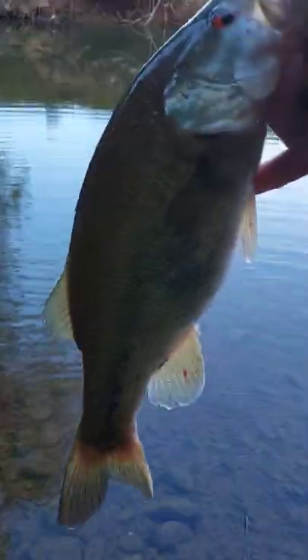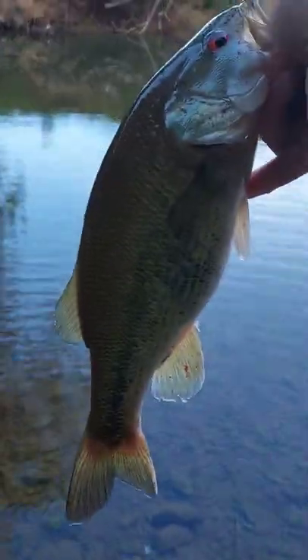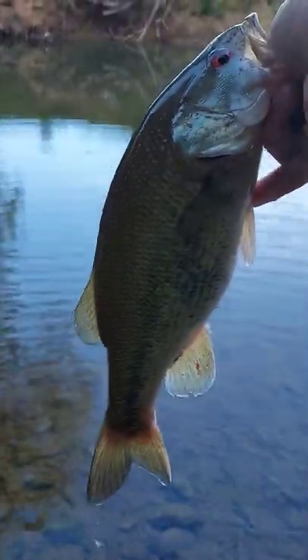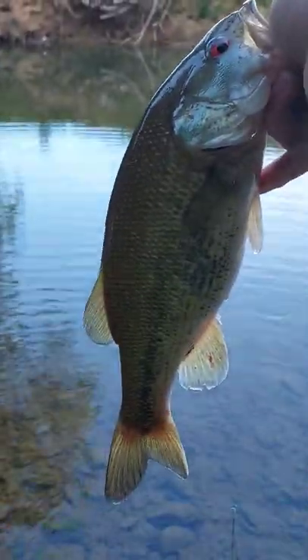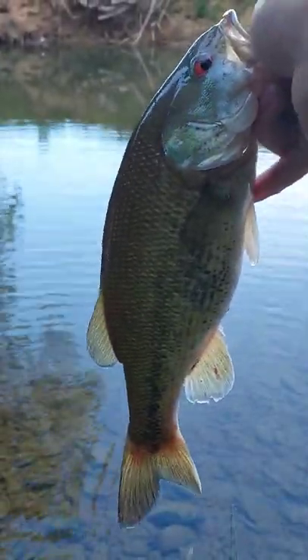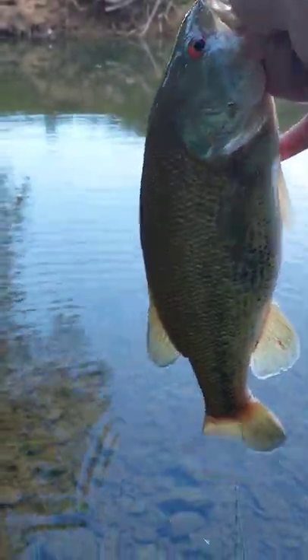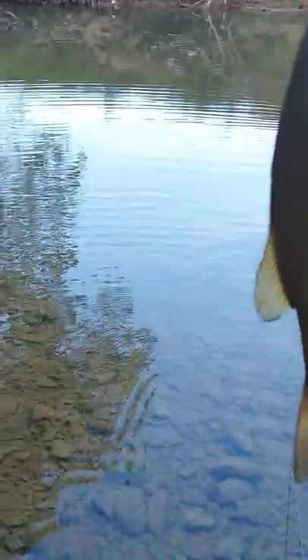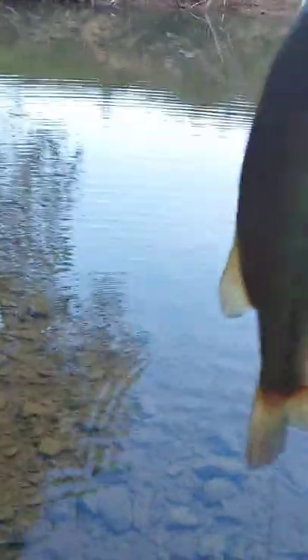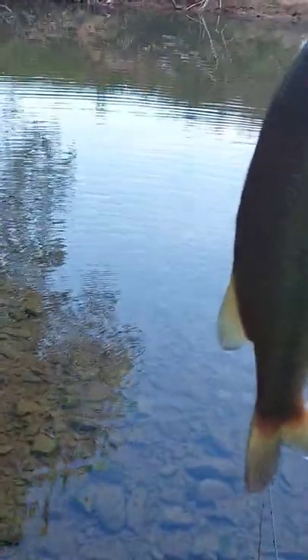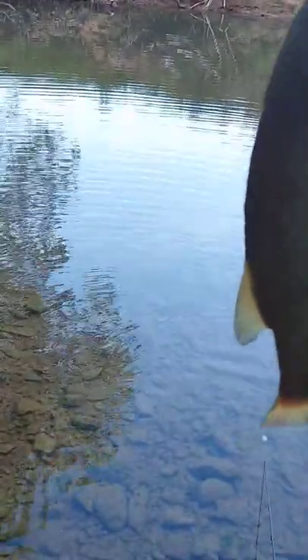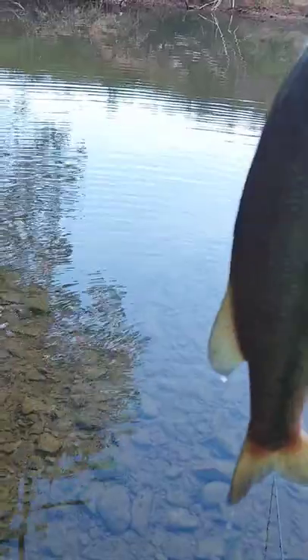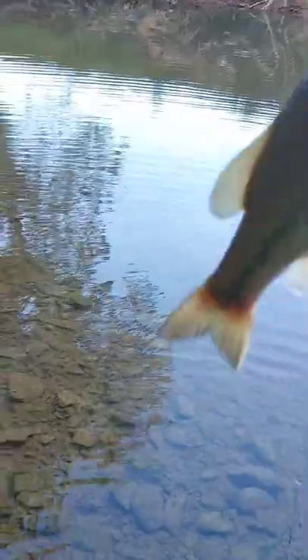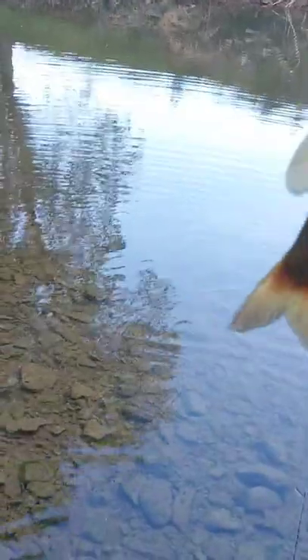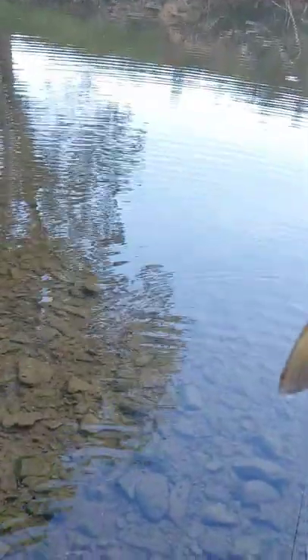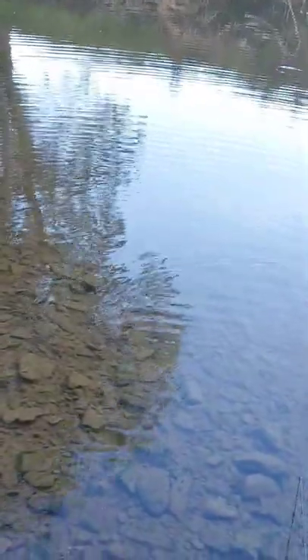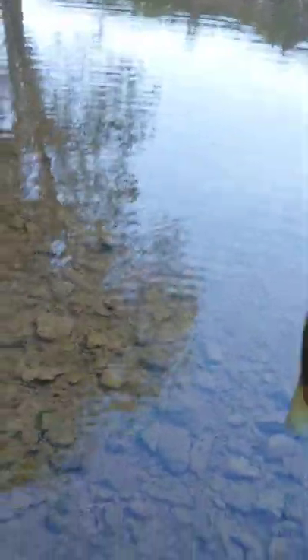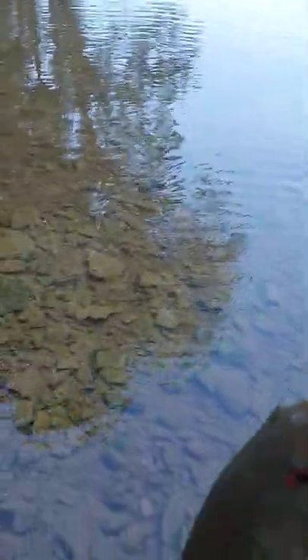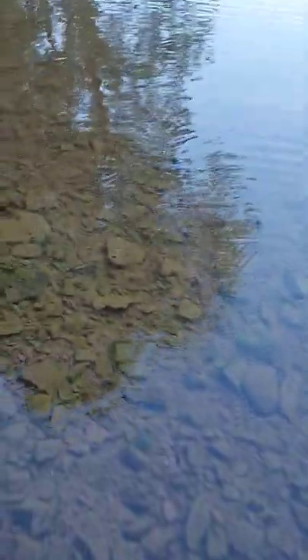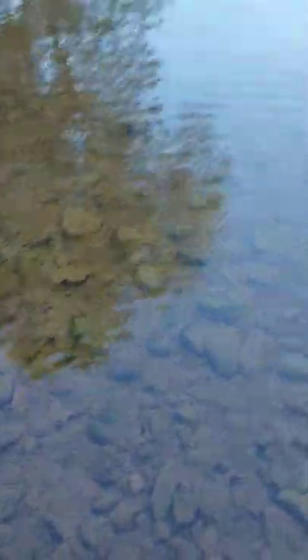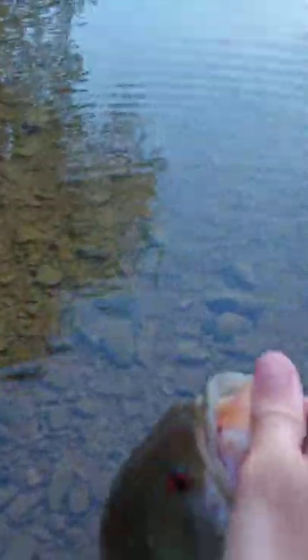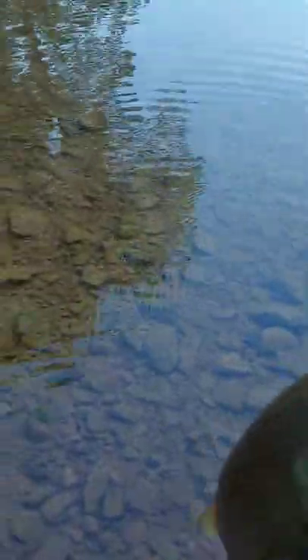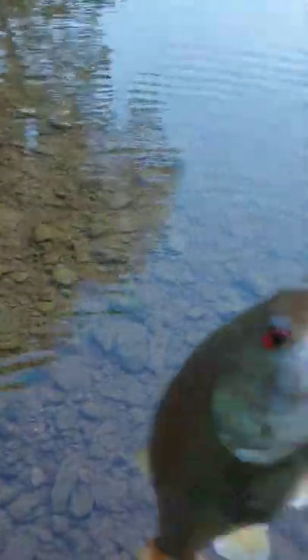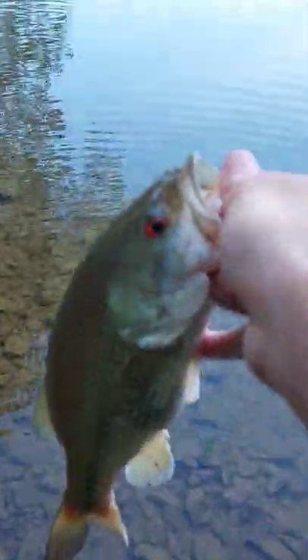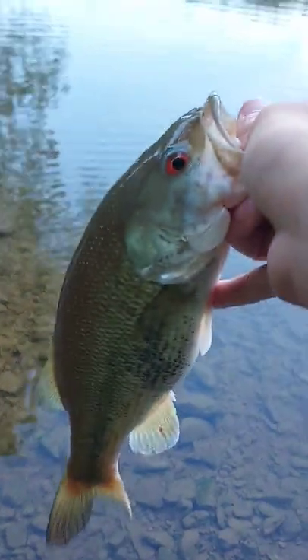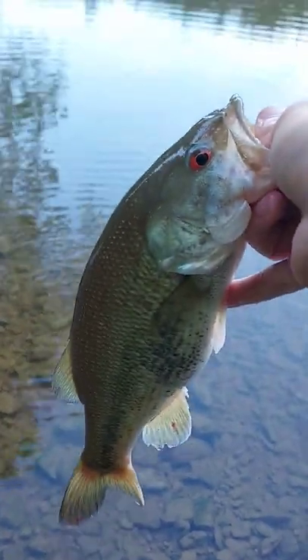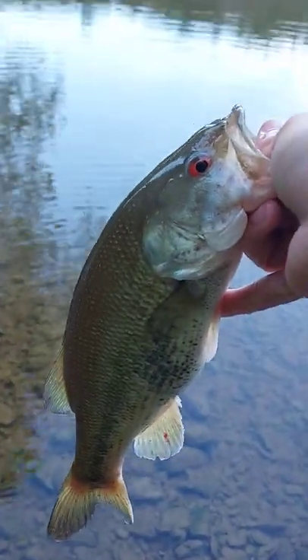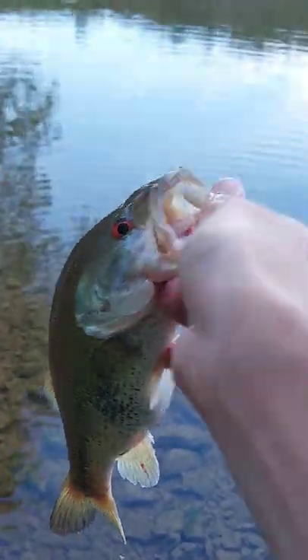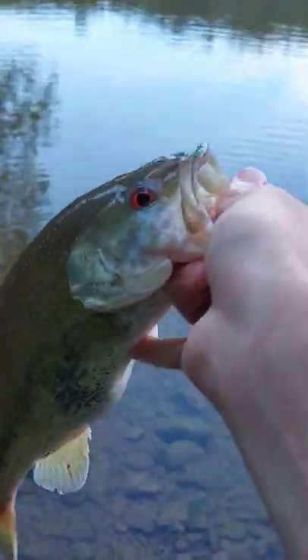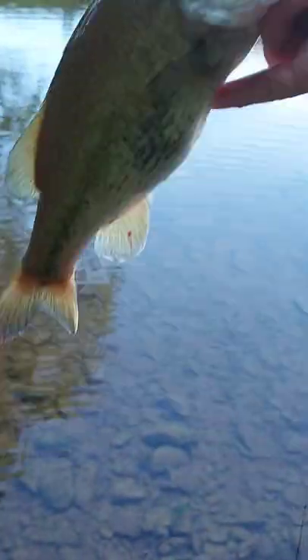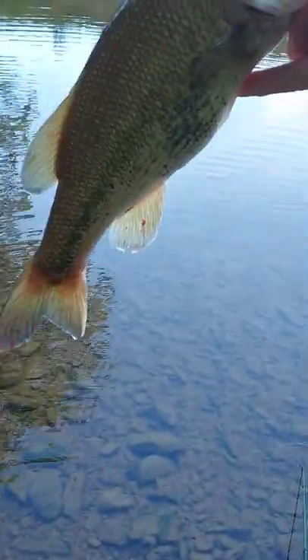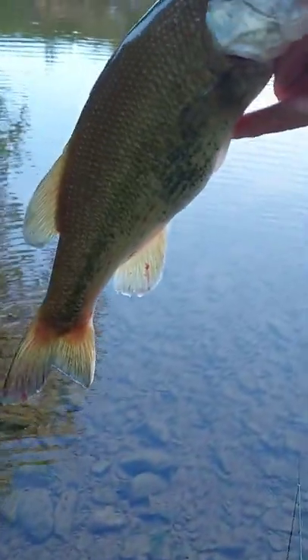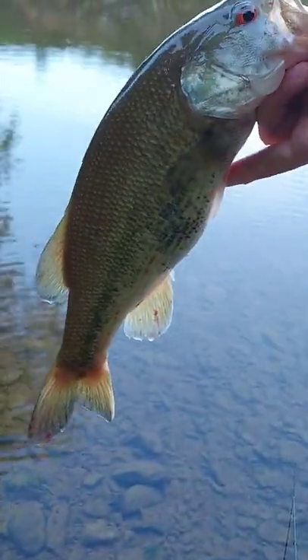Almost my new PB spotted bass right here. He's about 15 inches, pound and a half. He's very, very chunky. He's got some nice markings on him.